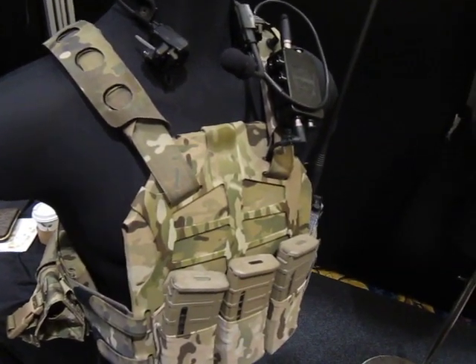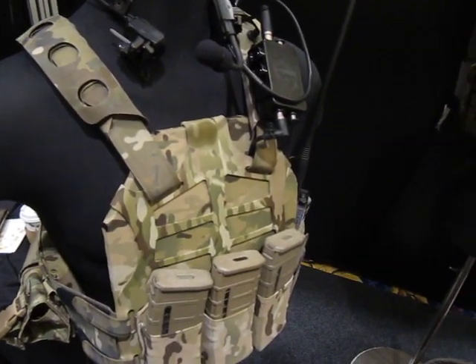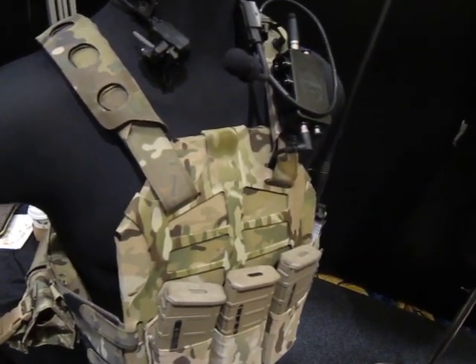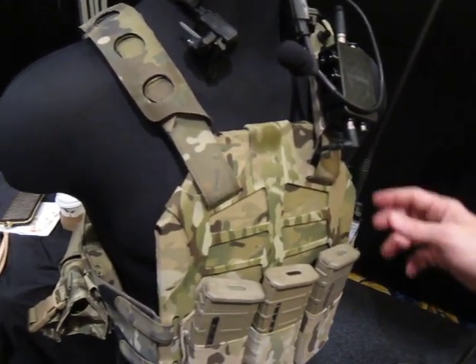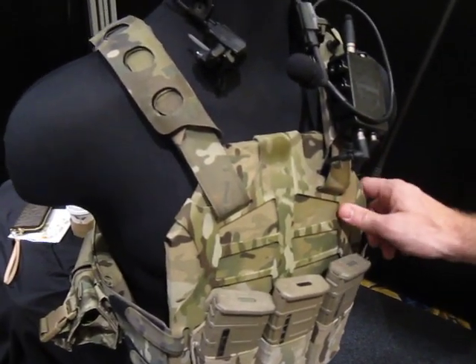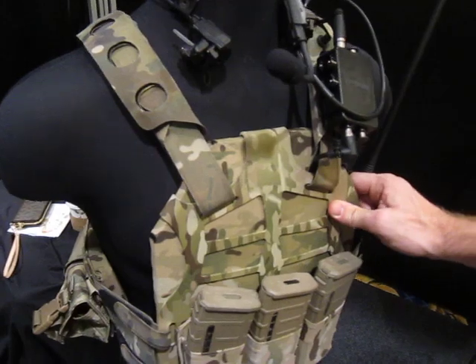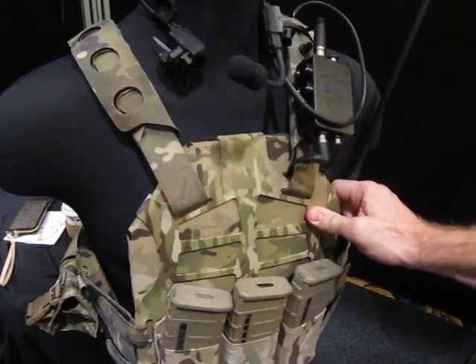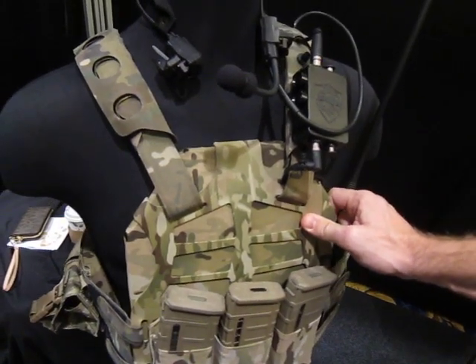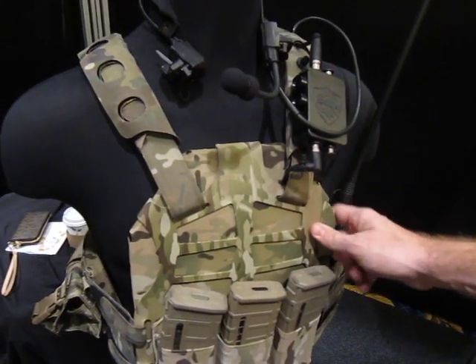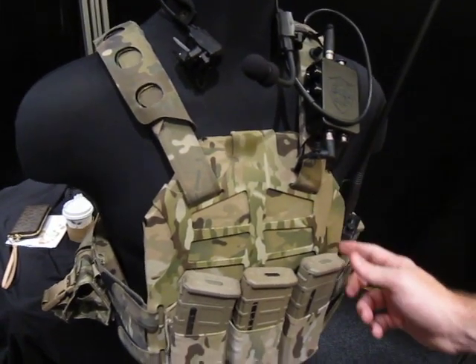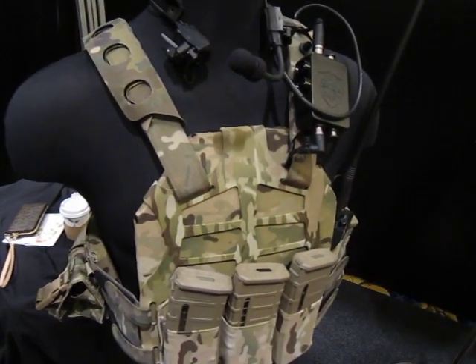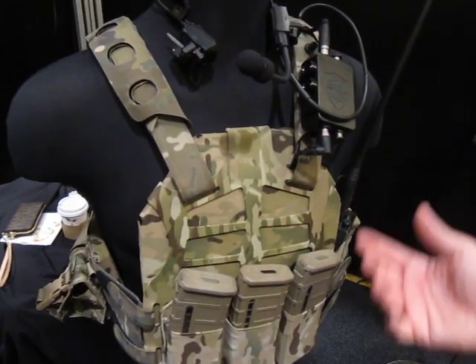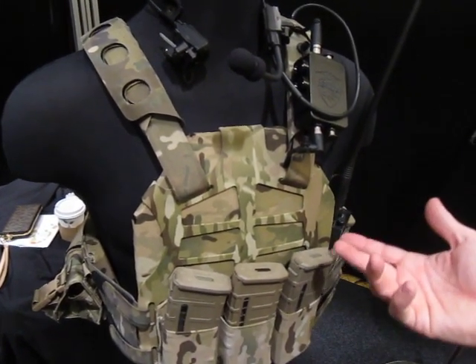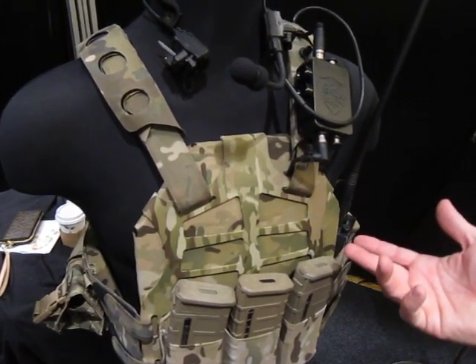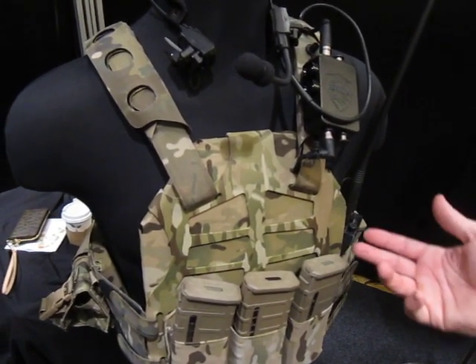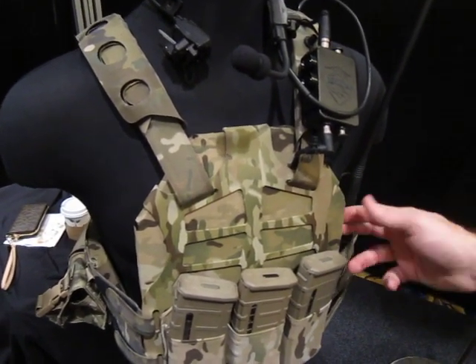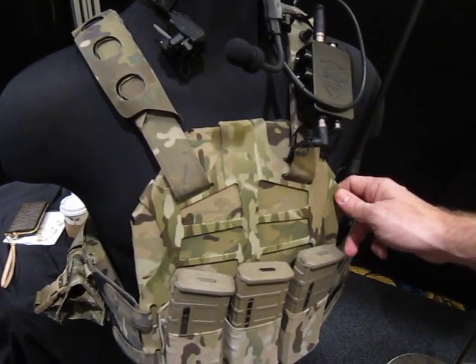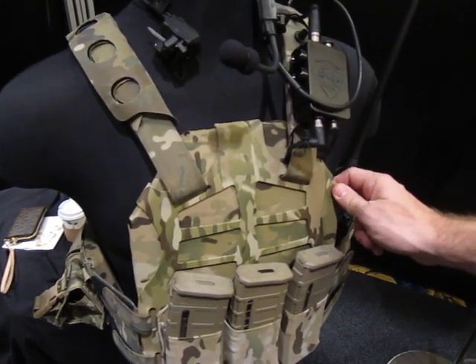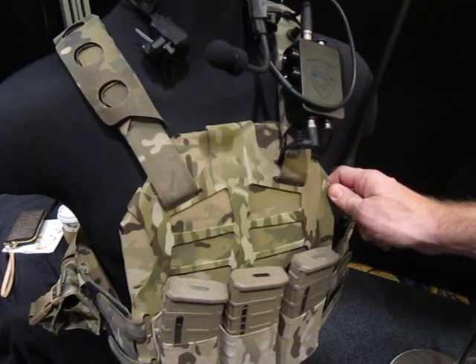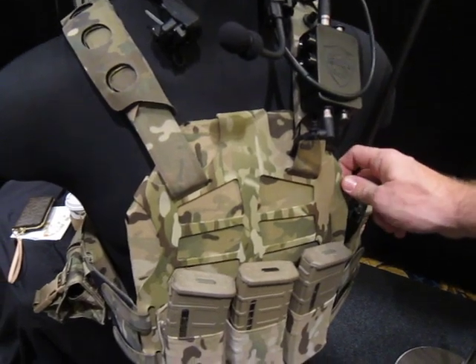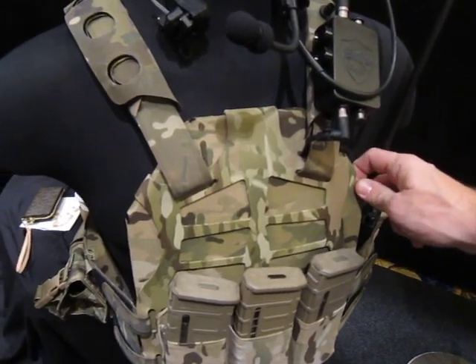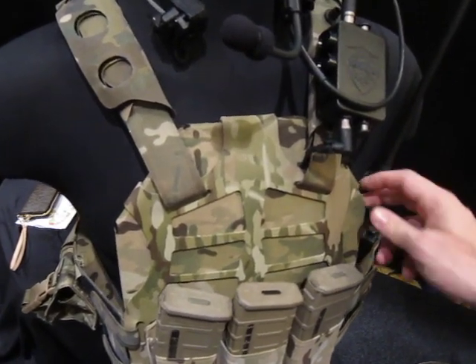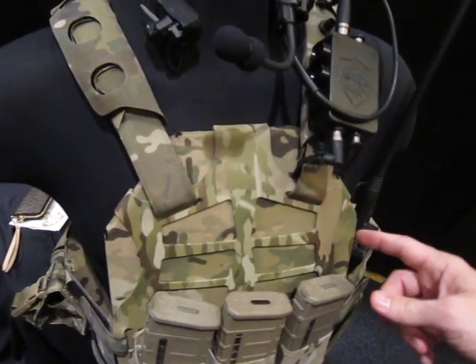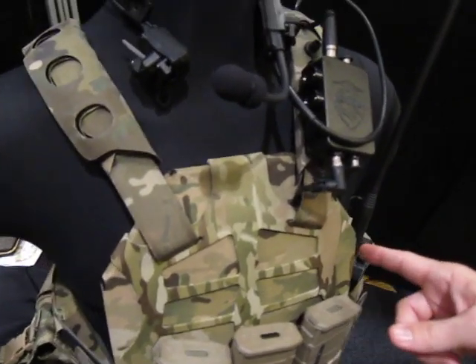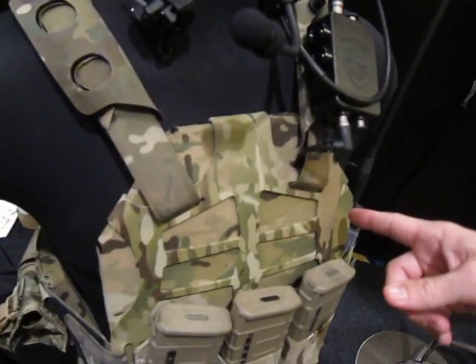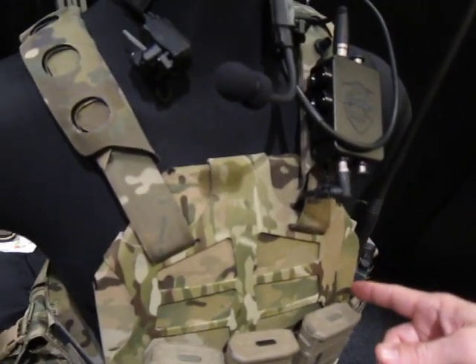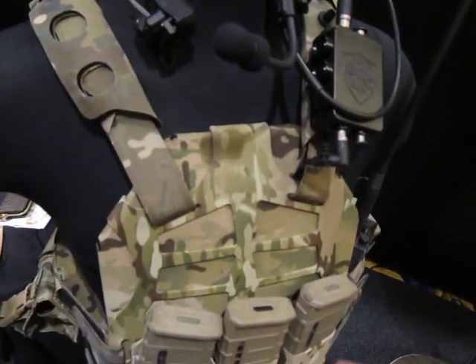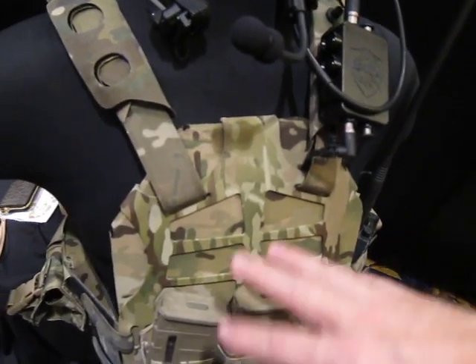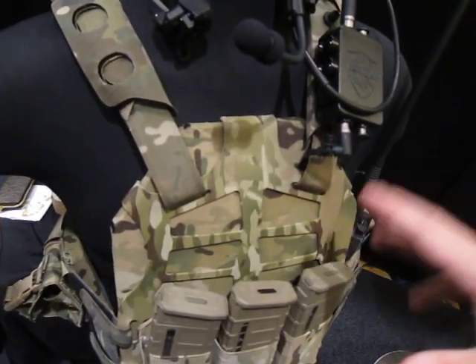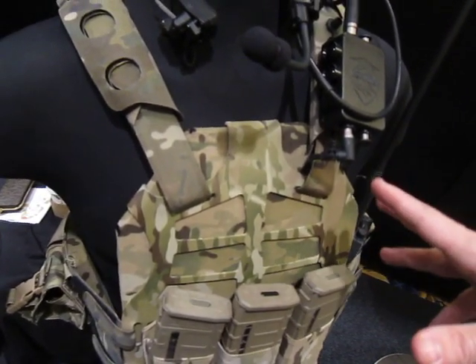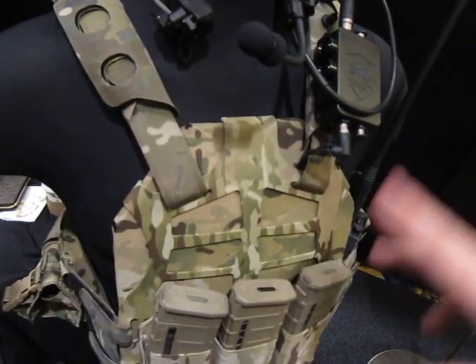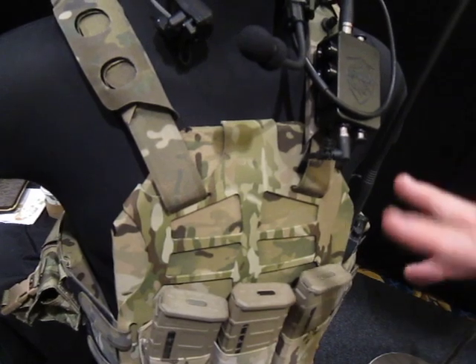This is a Velocity Systems plate — specifically their VZ plate. This one is actually a conjunction plate; it's got a soft oil layer behind it. This is one they made for a specific customer.